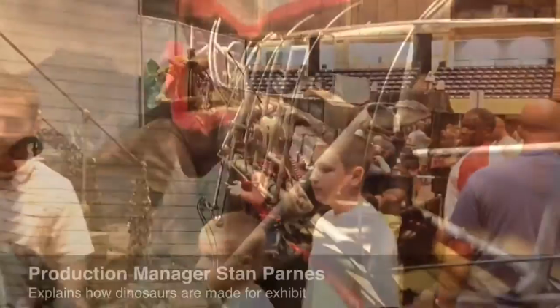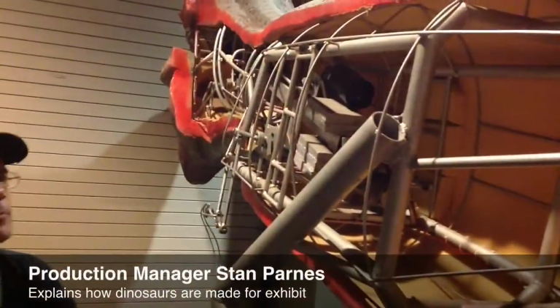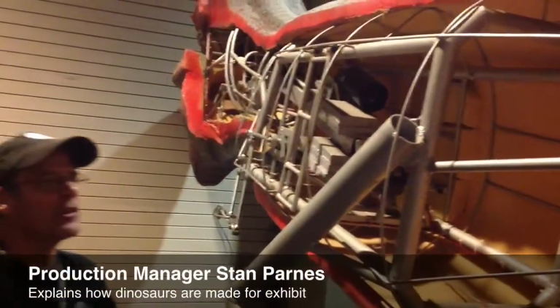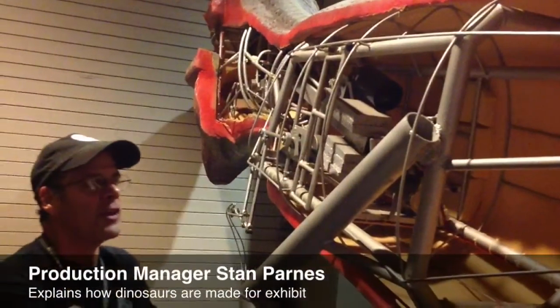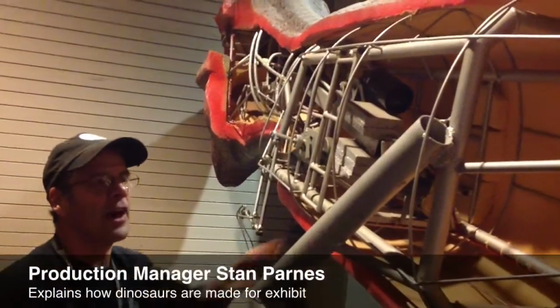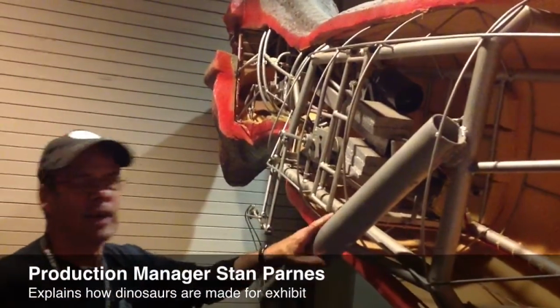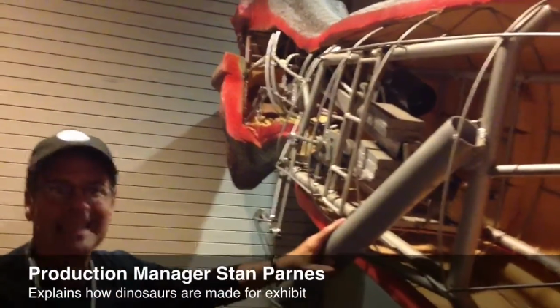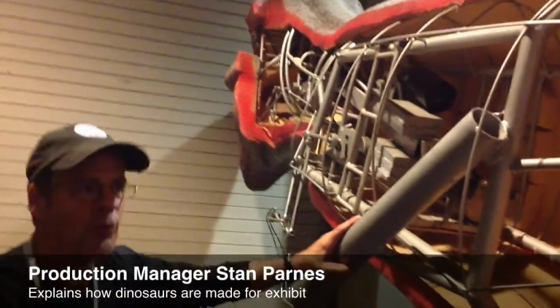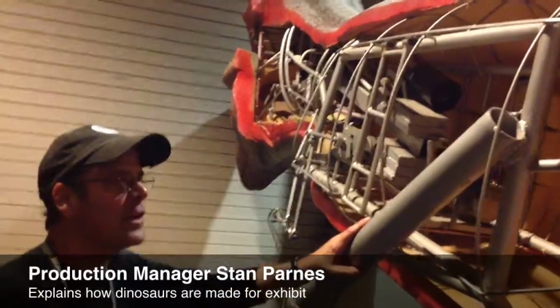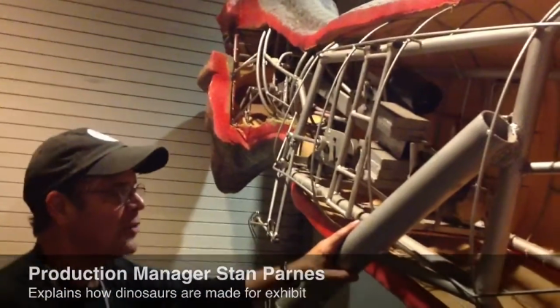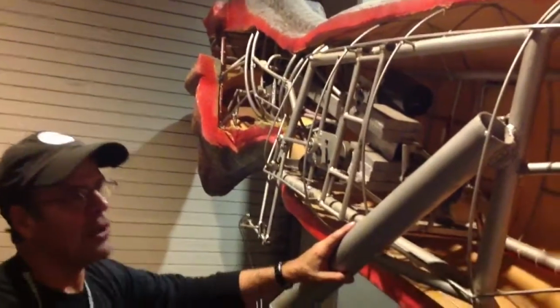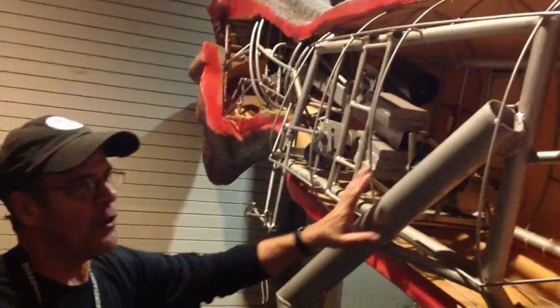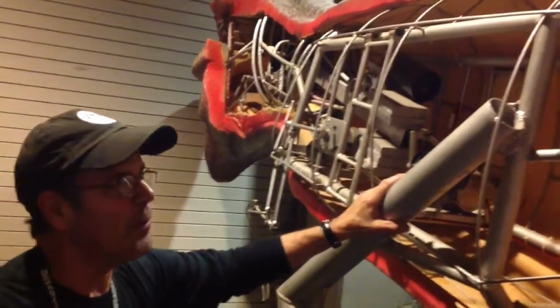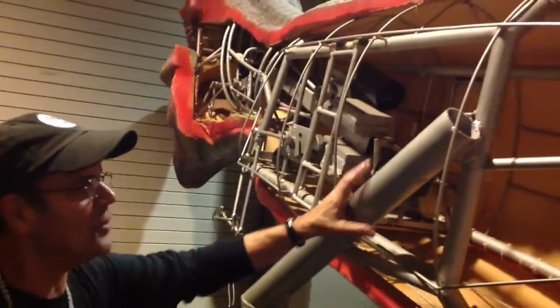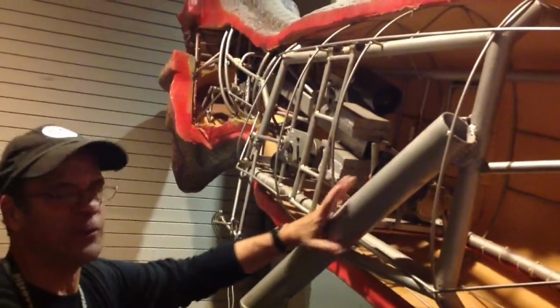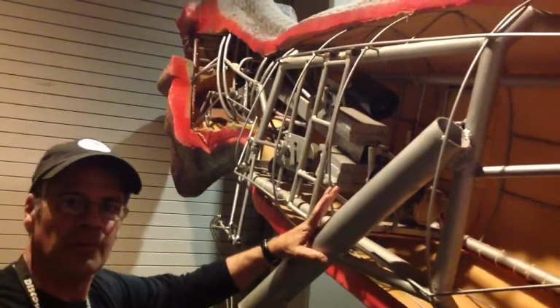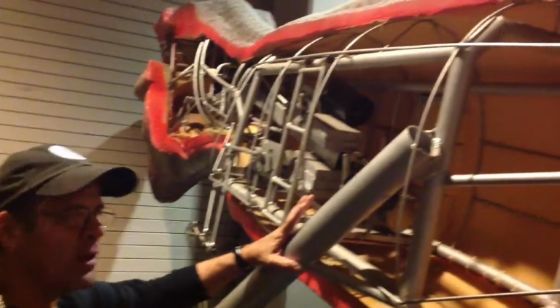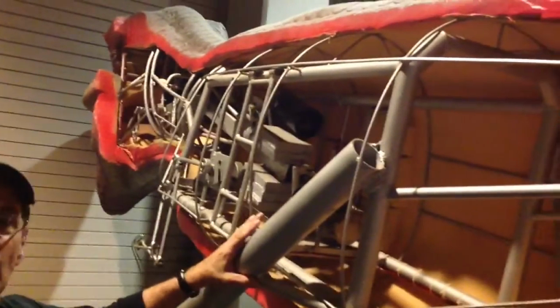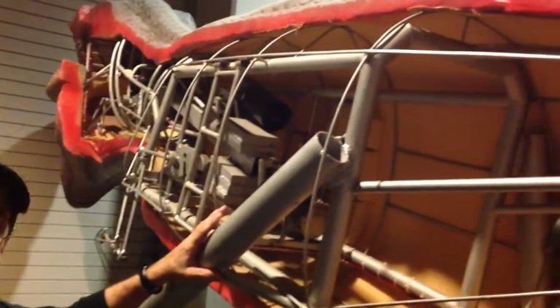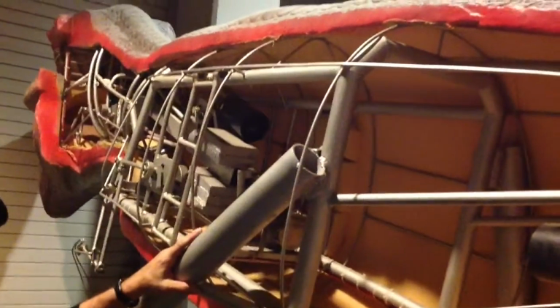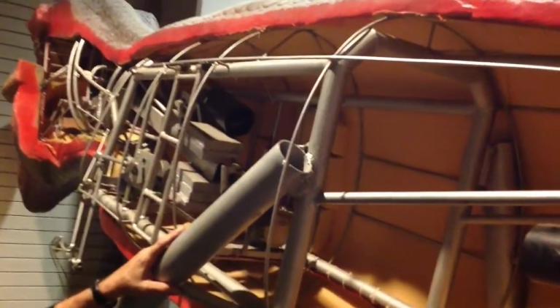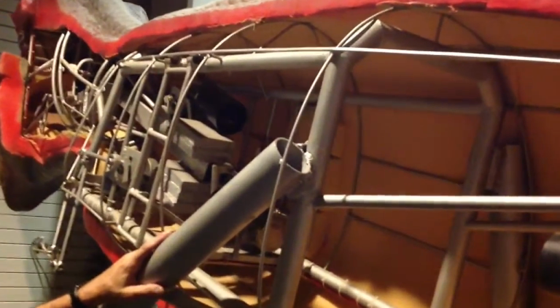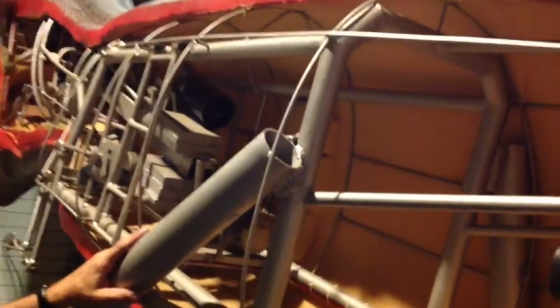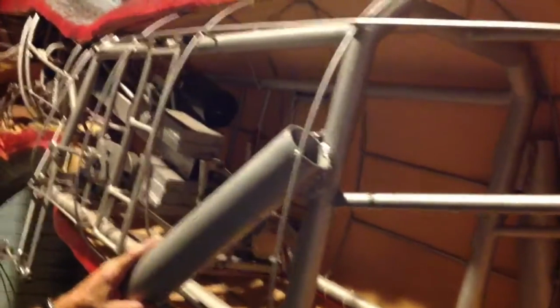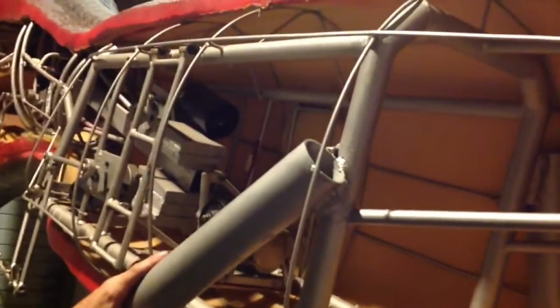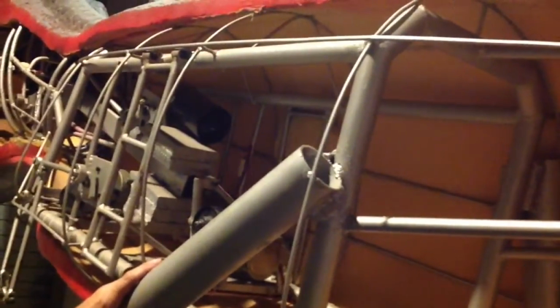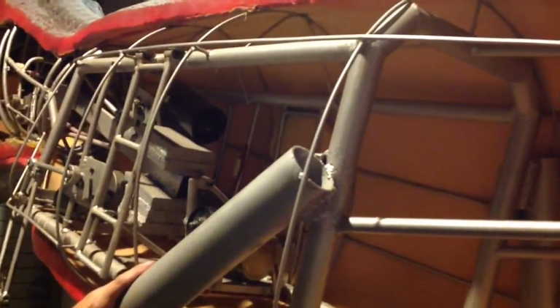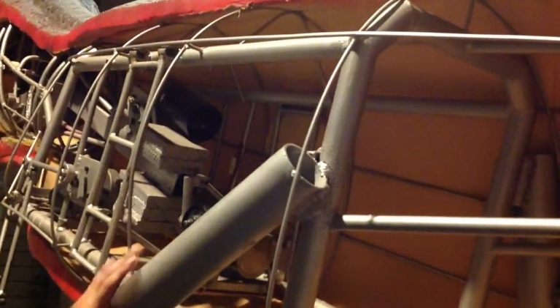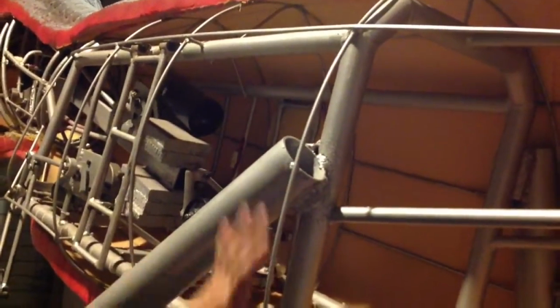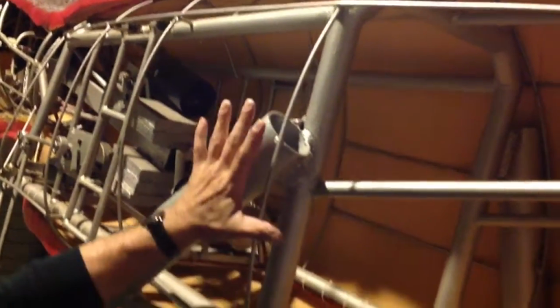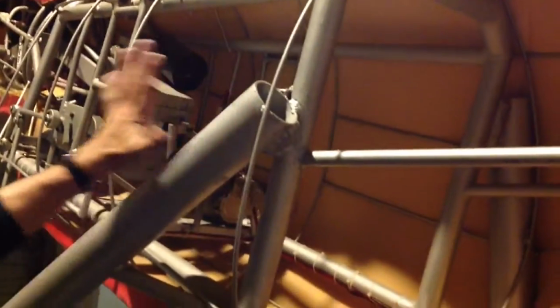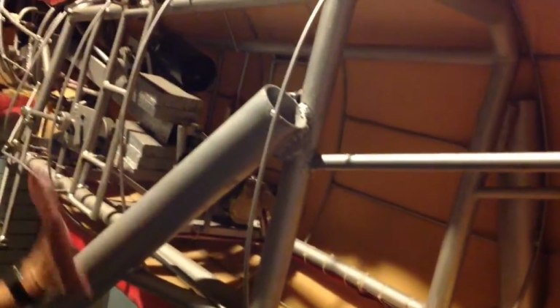This is basically the inside of an animatronic dinosaur. It starts with an infrastructure, a basic steel infrastructure. By the way, they're manufactured for us specifically in China by a vendor that we employ. It starts with the steel structure.